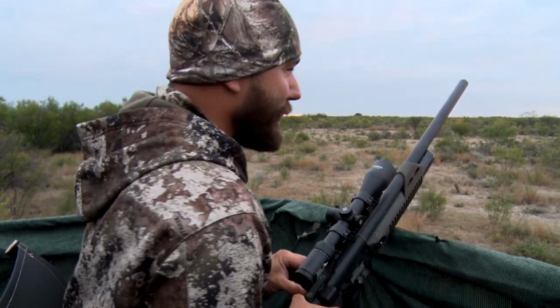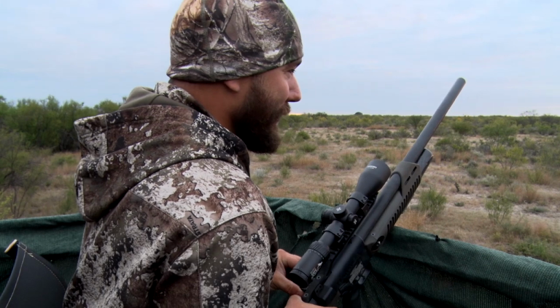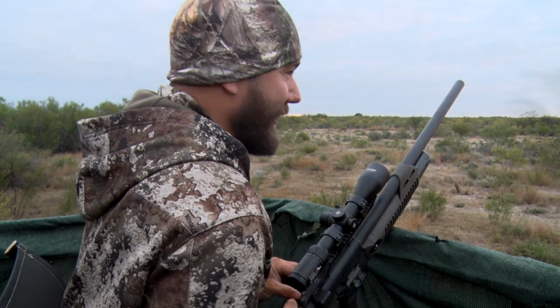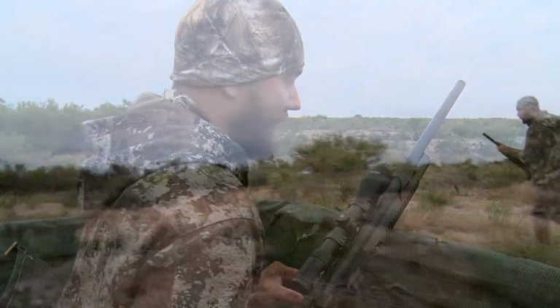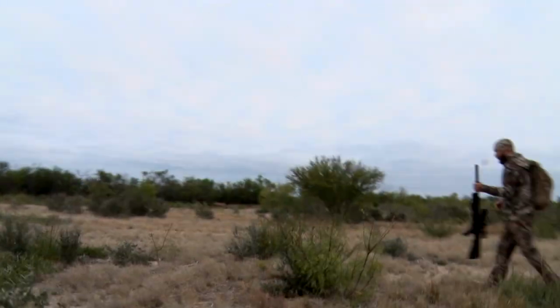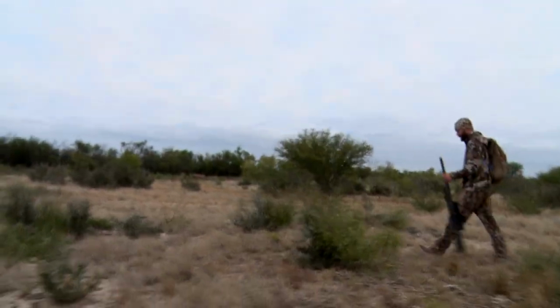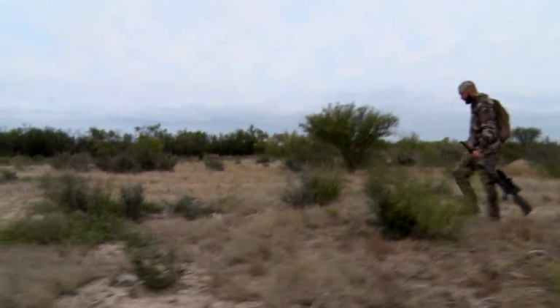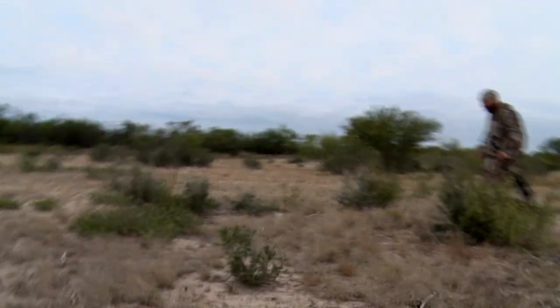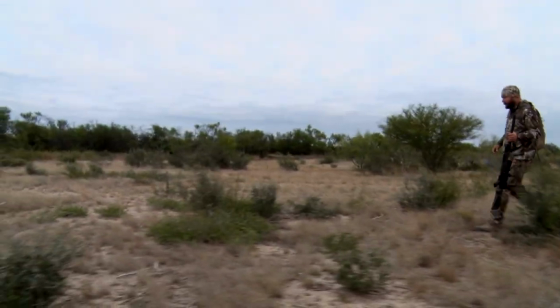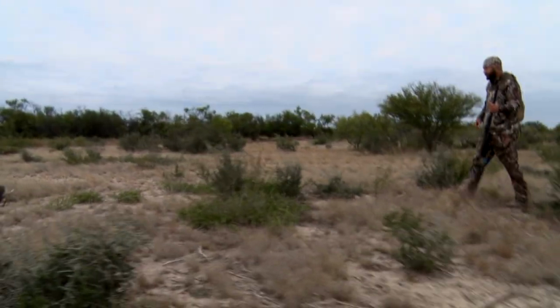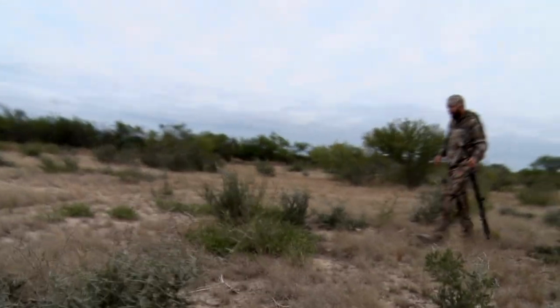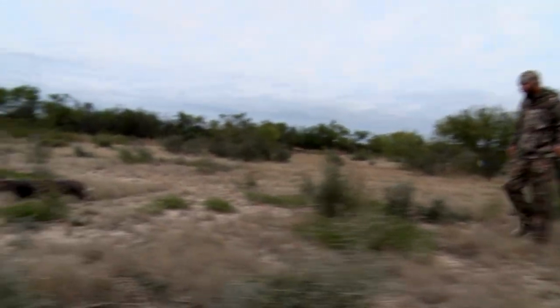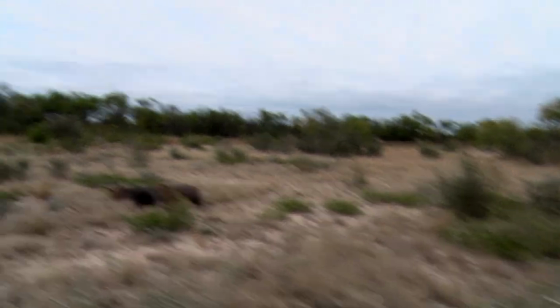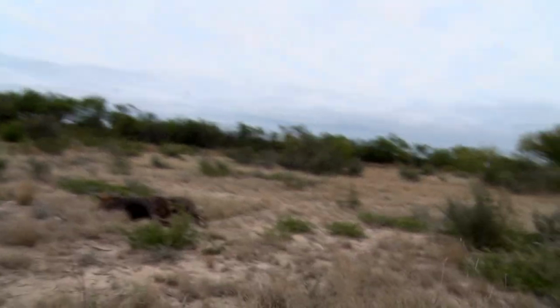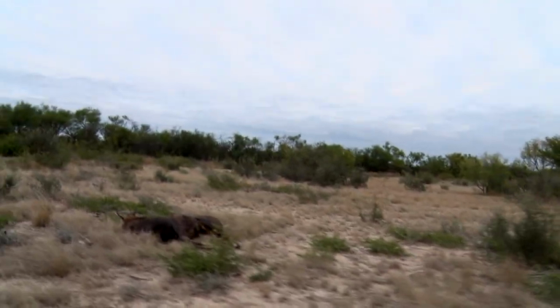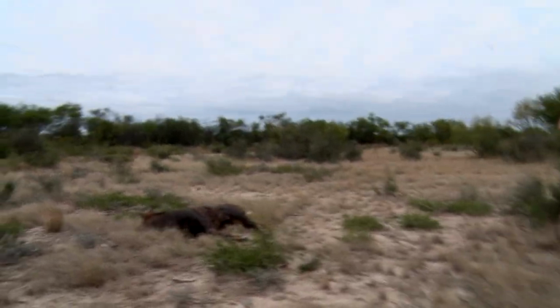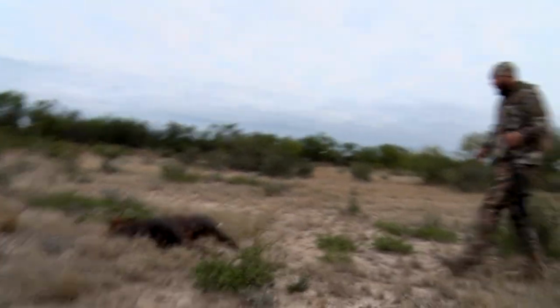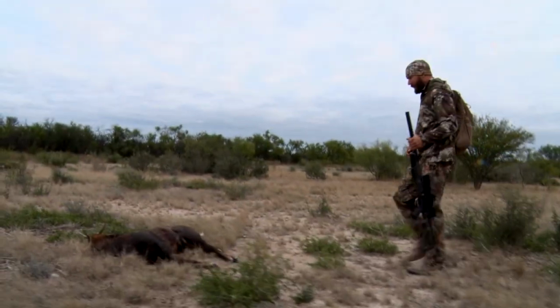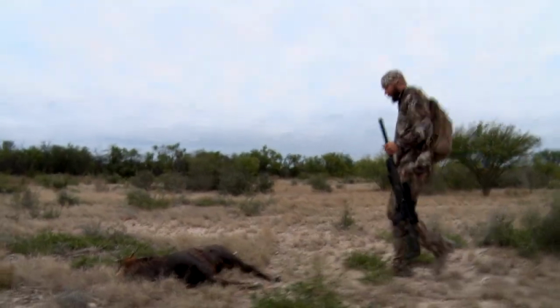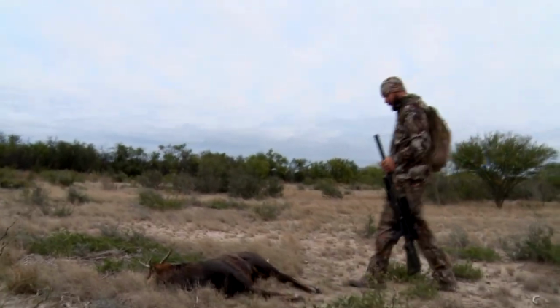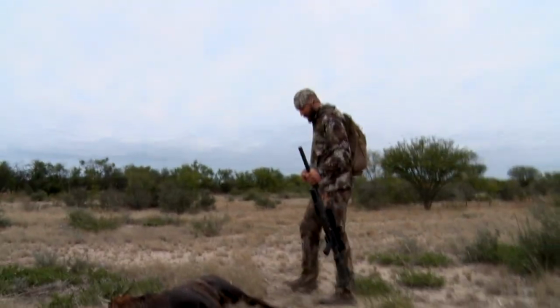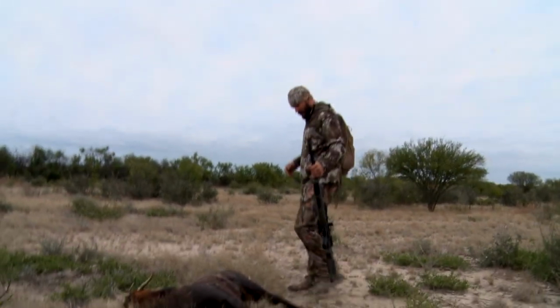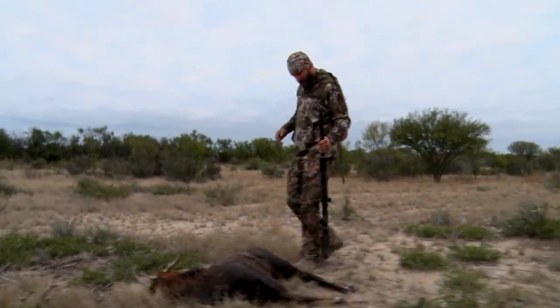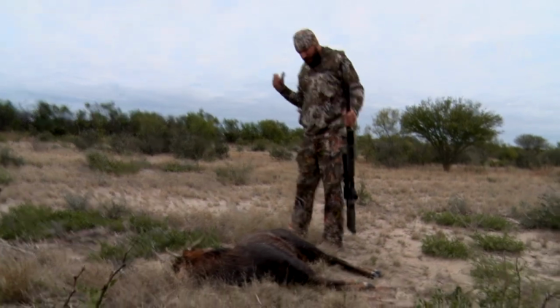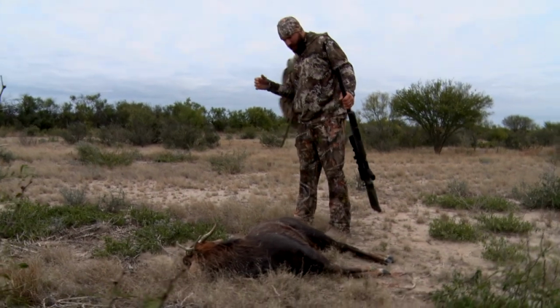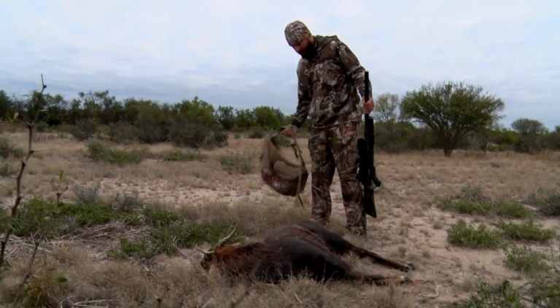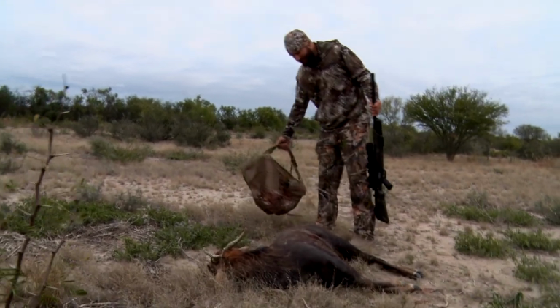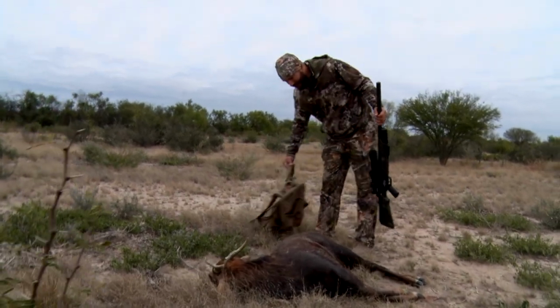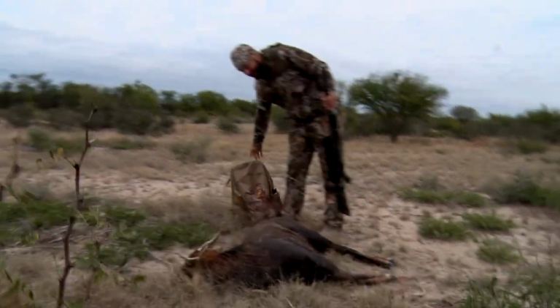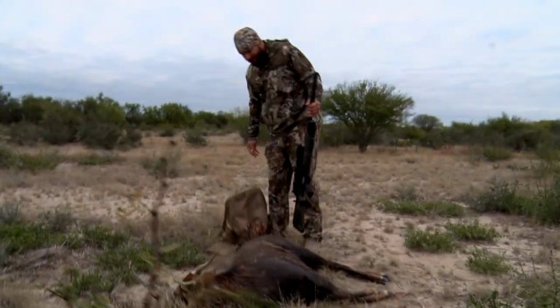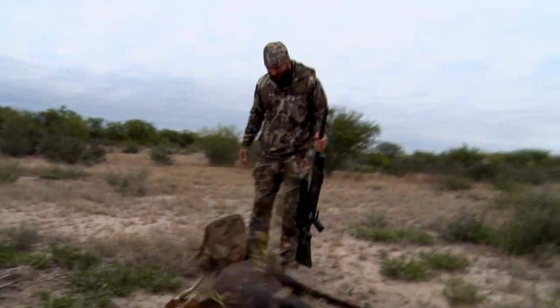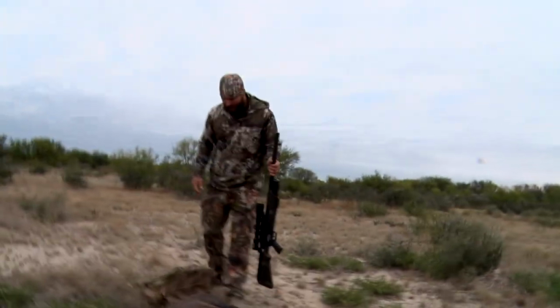I'm glad we got him. That was a good morning. I didn't even notice he's got the spots.